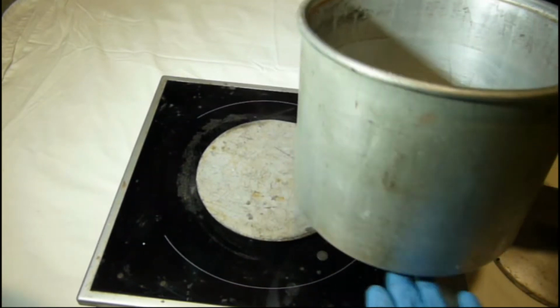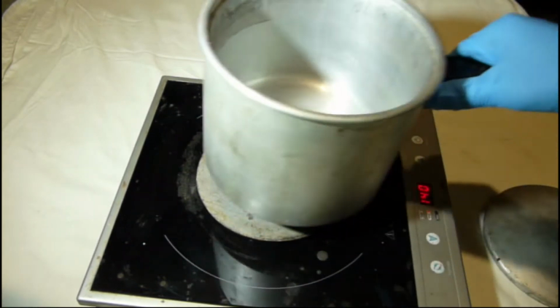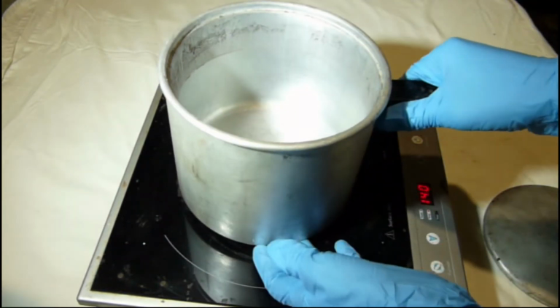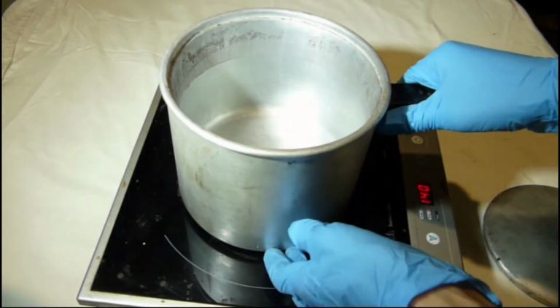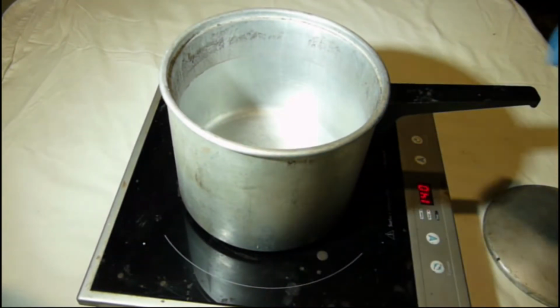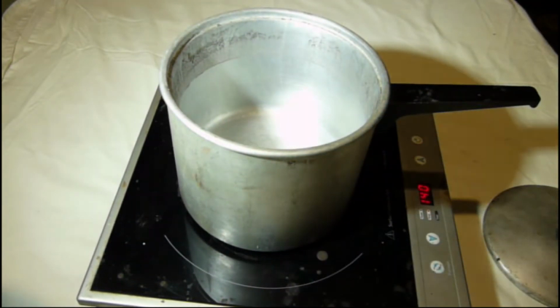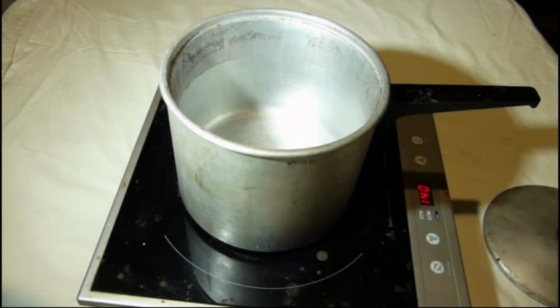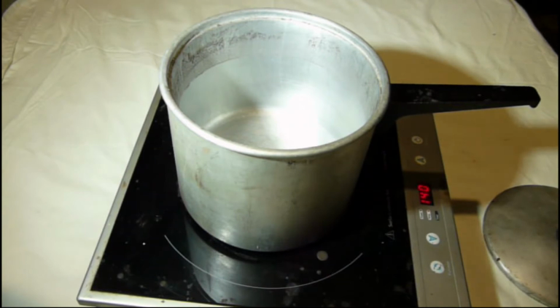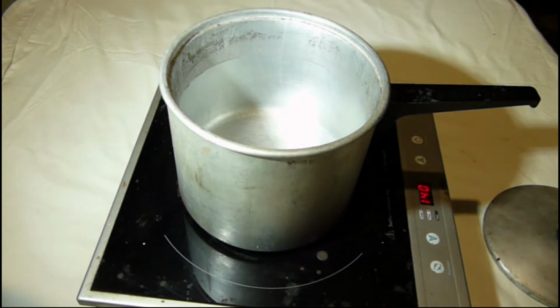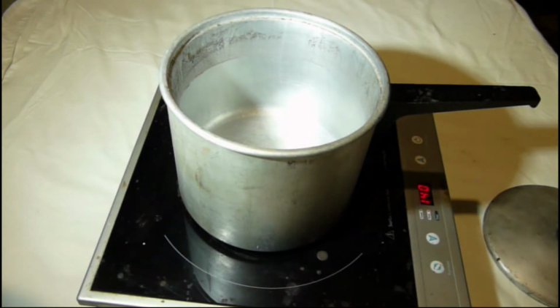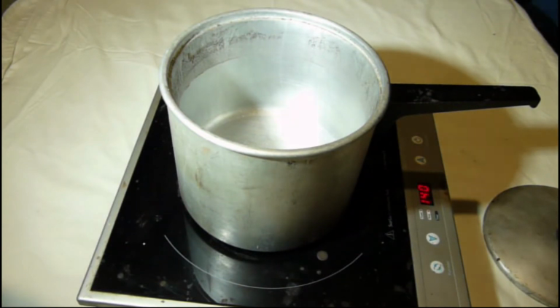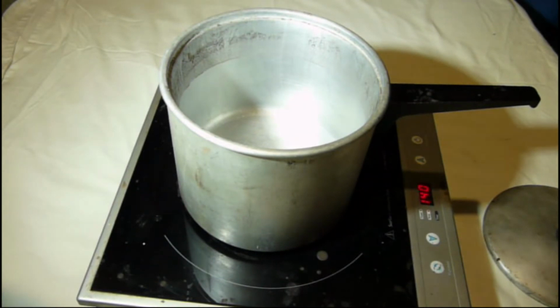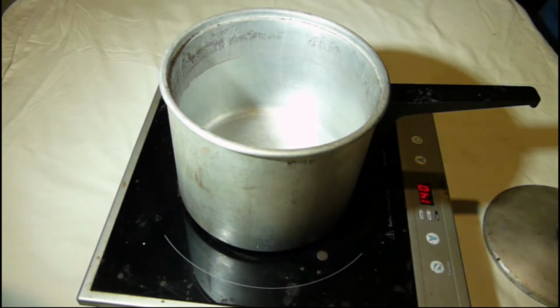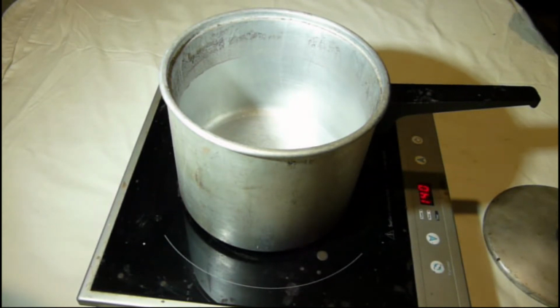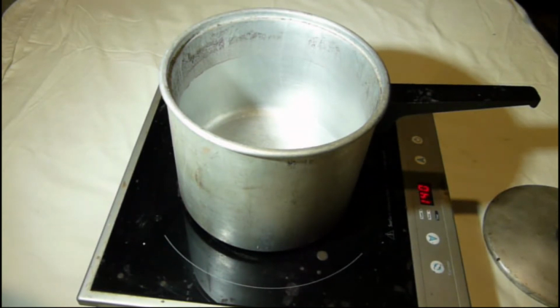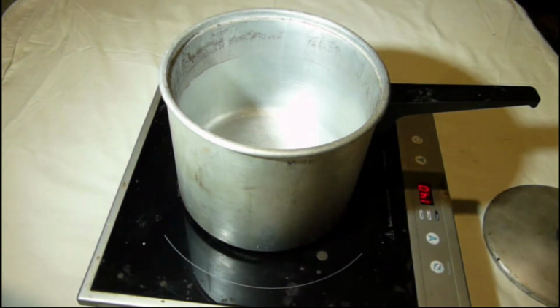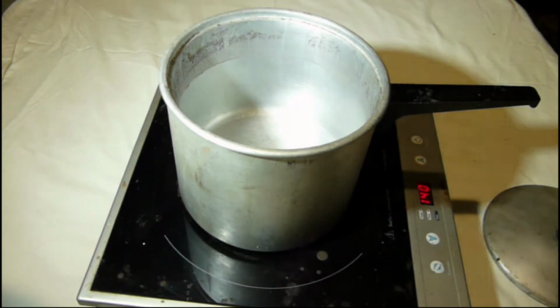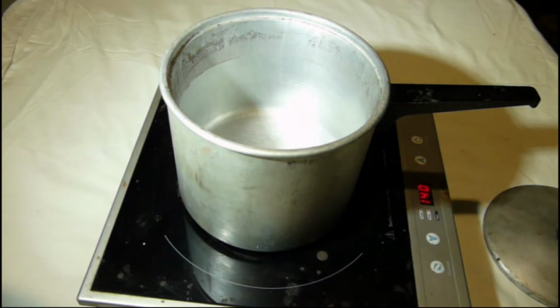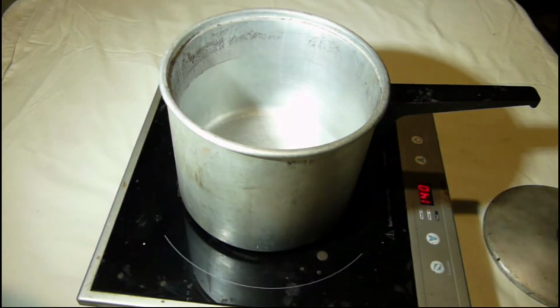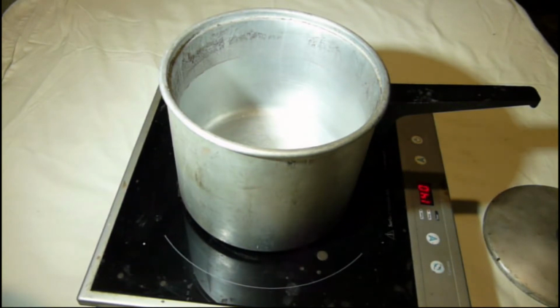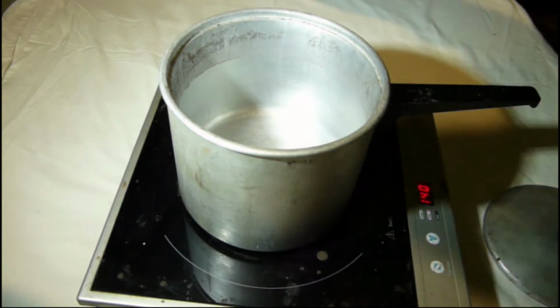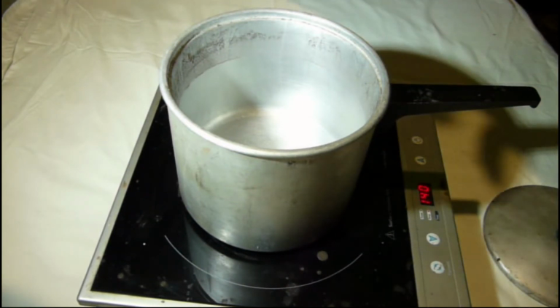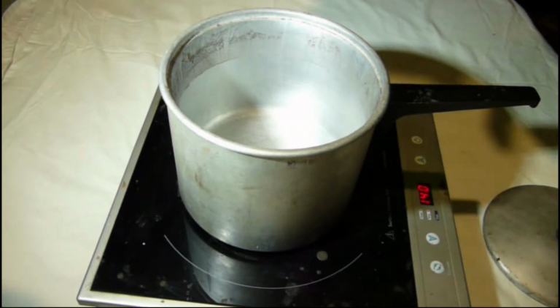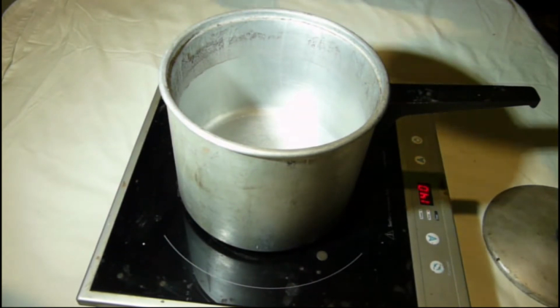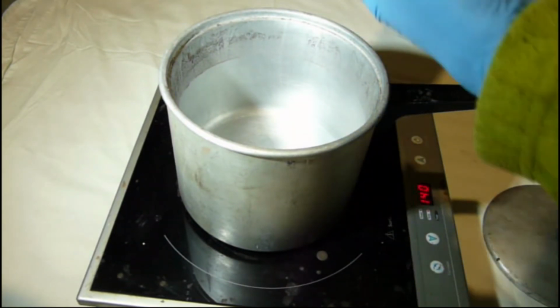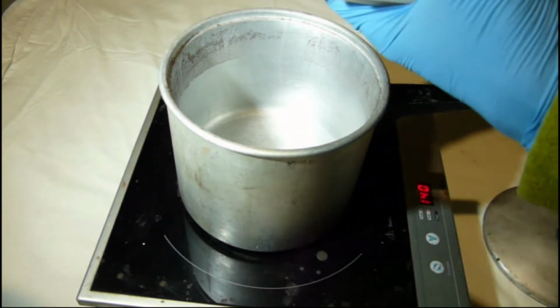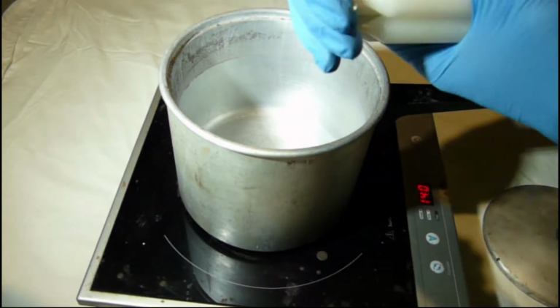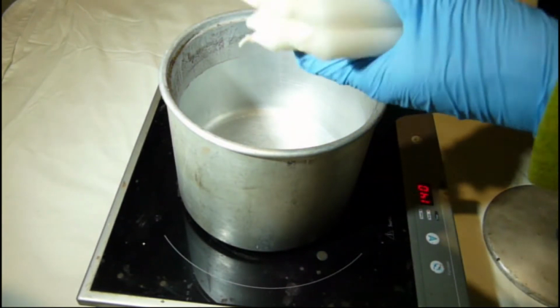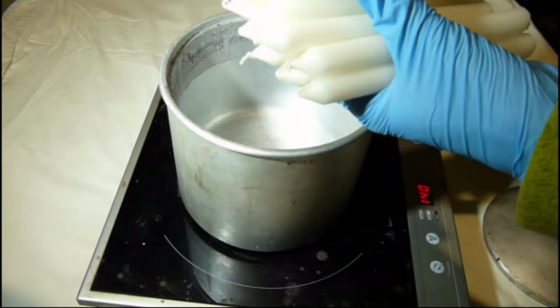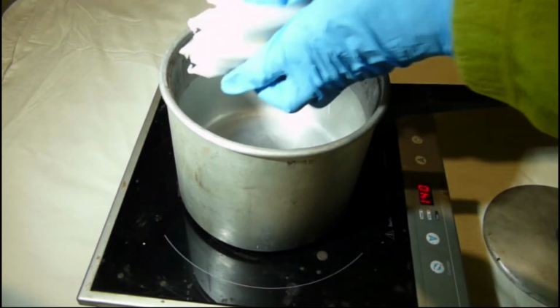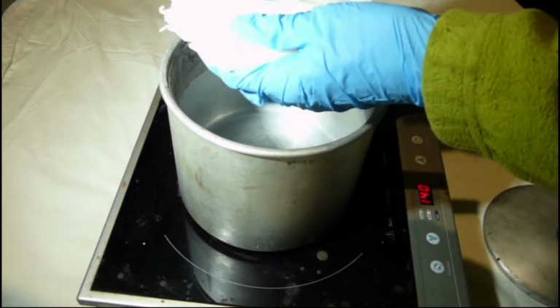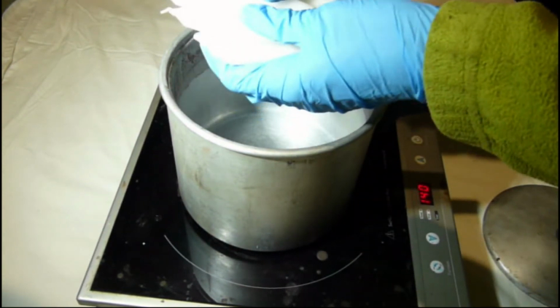Now we are going to use a pot for milk boiling. The first step is the melting of the candle wax. I will use an induction stove and an aluminum milk boiling pot. At the end I will remove the candle wax. It will take some time.